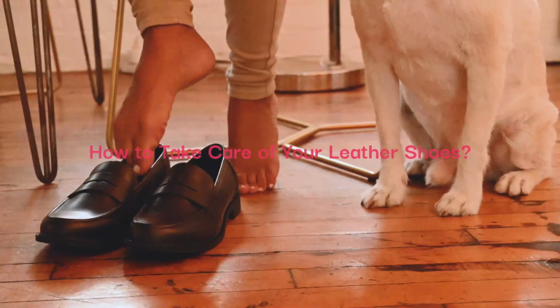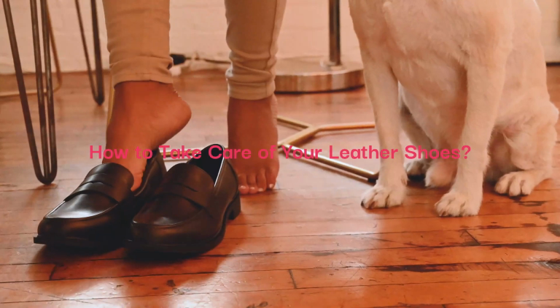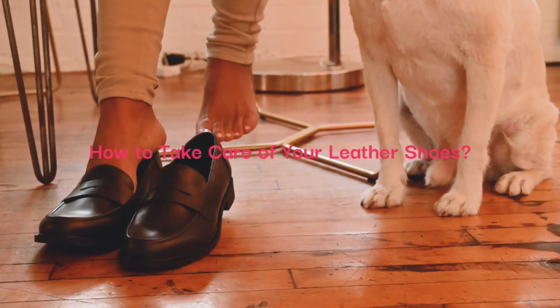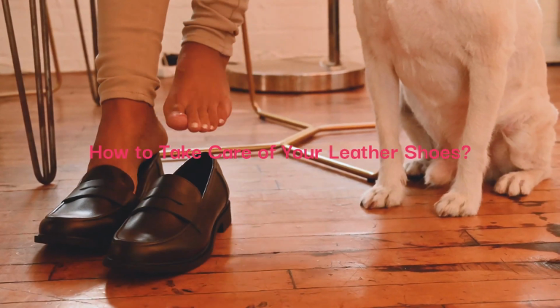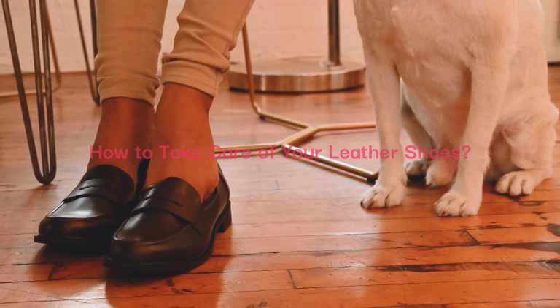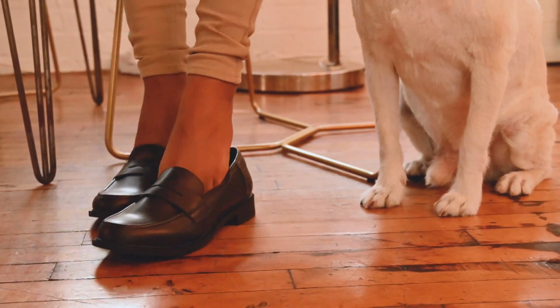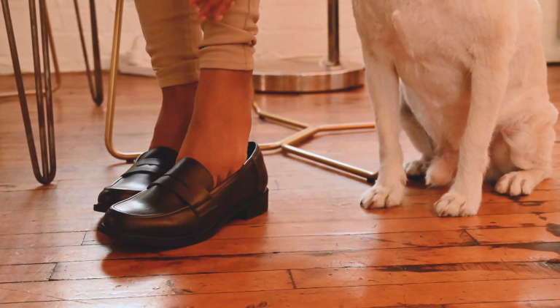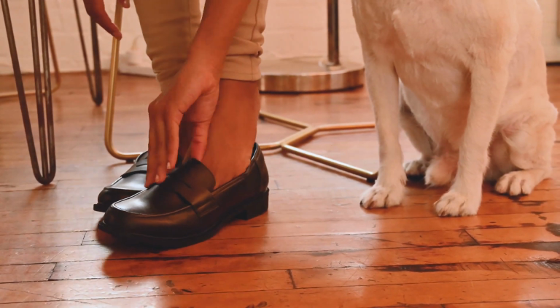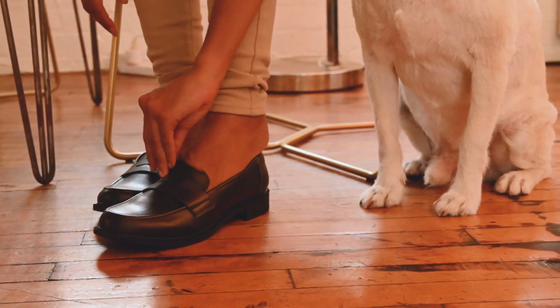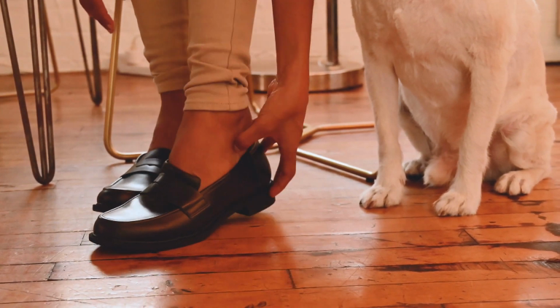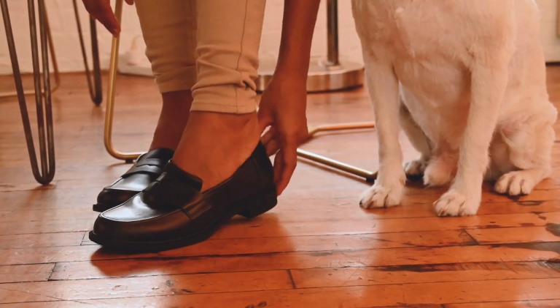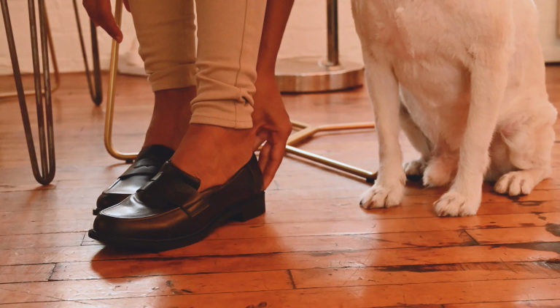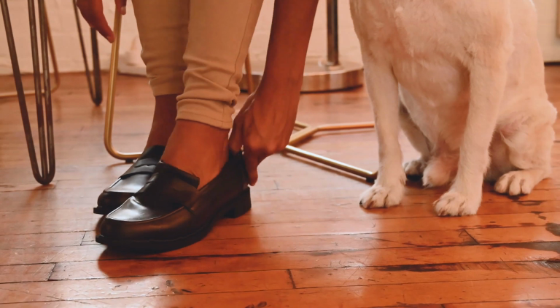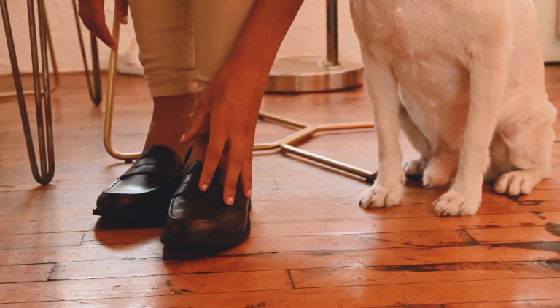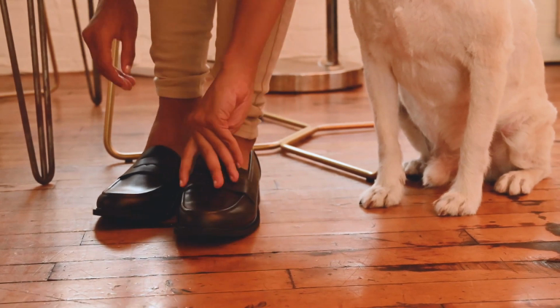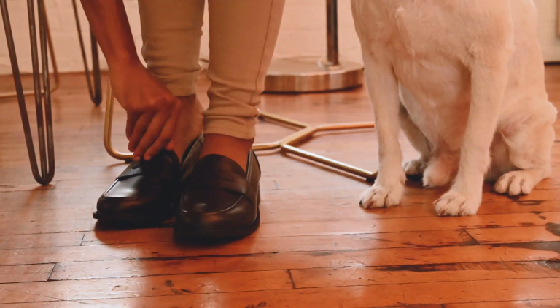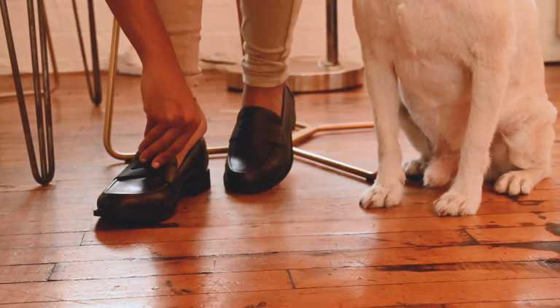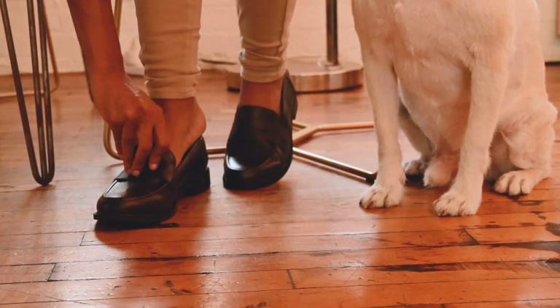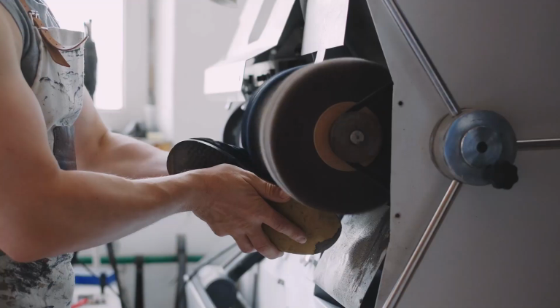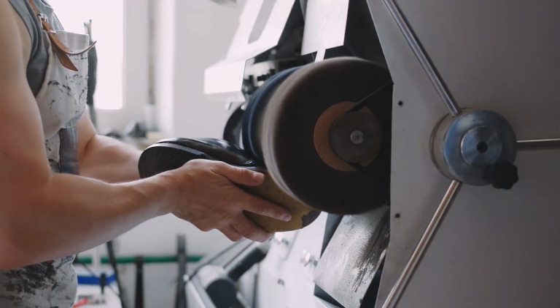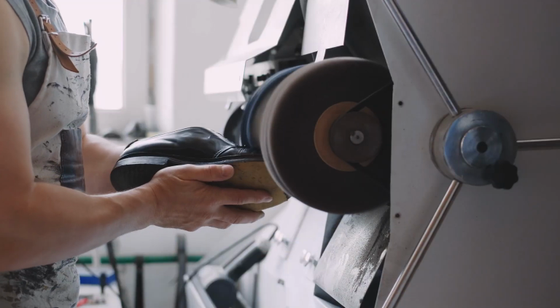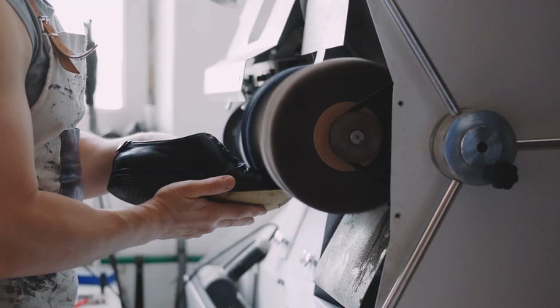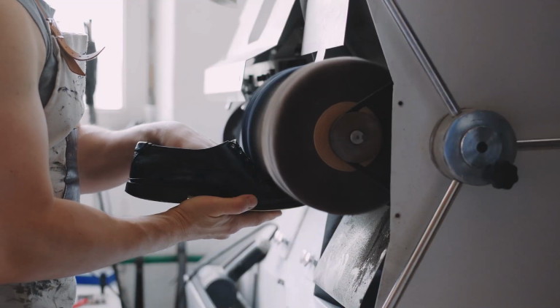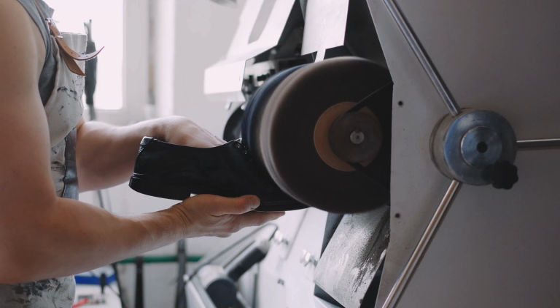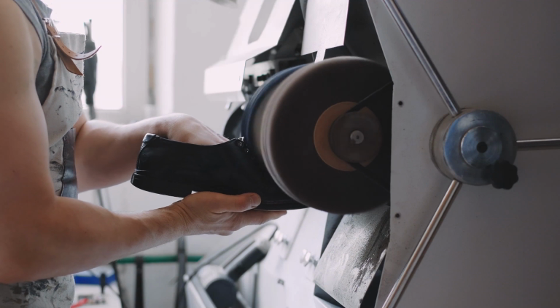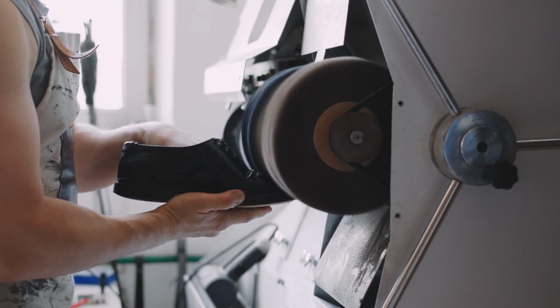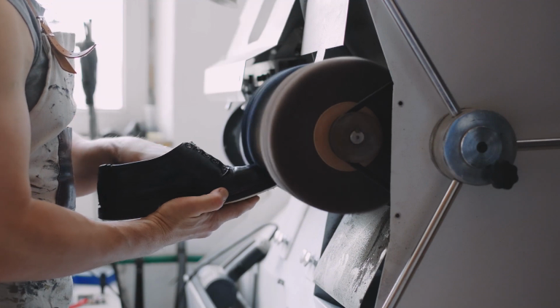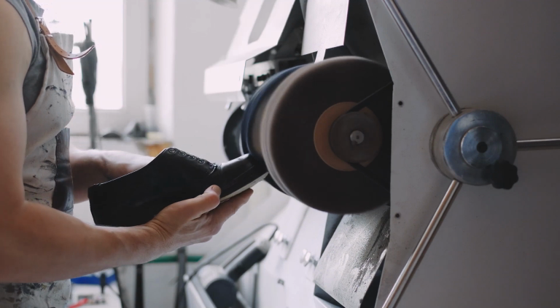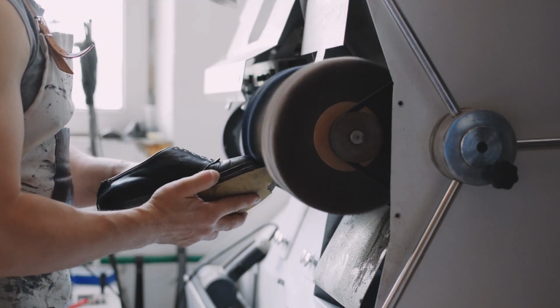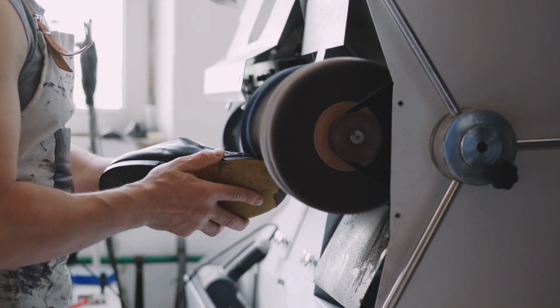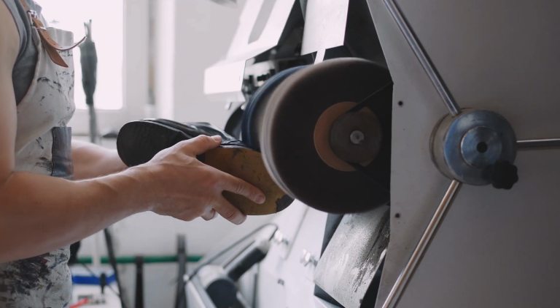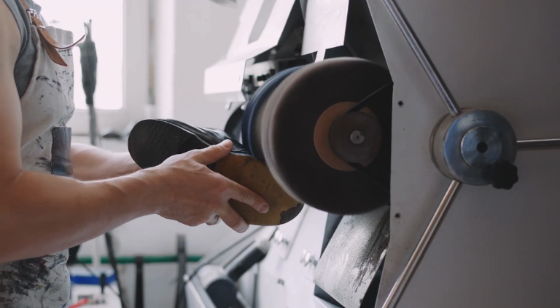How to take care of your leather shoes. Leather shoes can be a stylish and durable addition to your wardrobe, but they require proper care to keep them looking great. Here at Shopiverse PH, we've collated simple tips for taking care of your leather shoes.